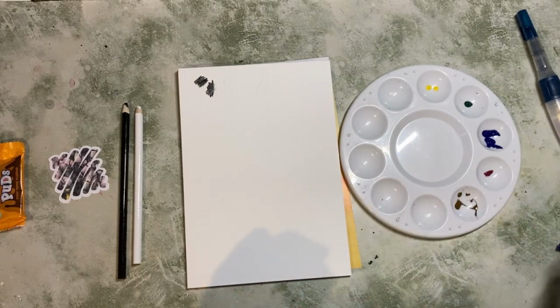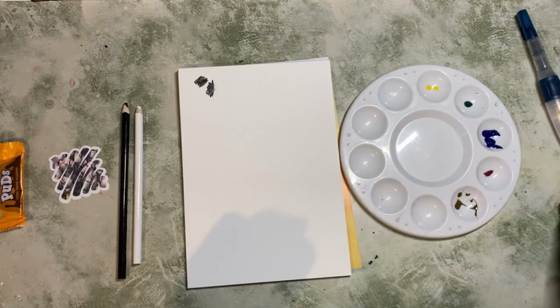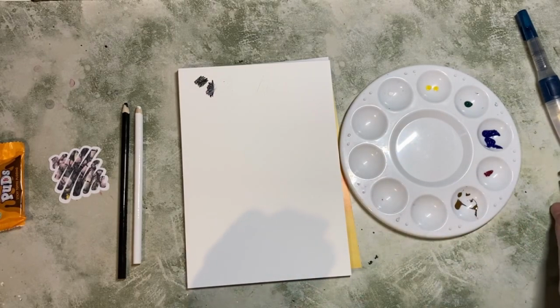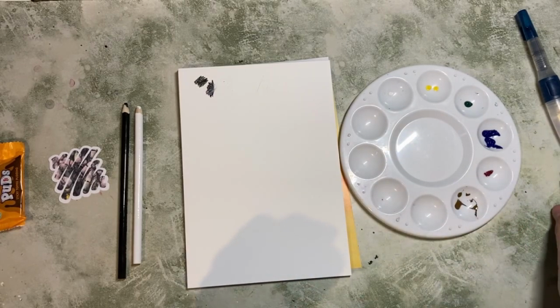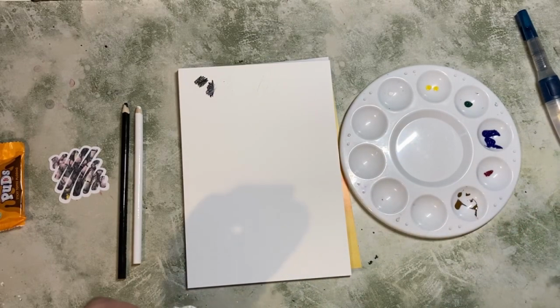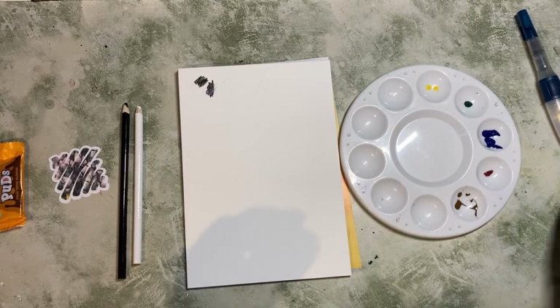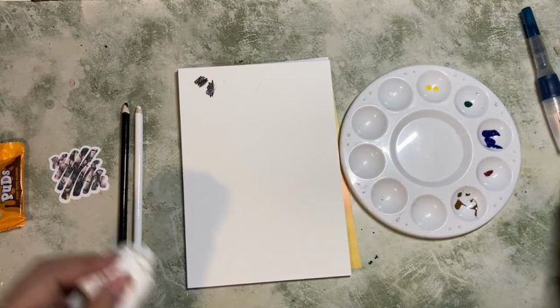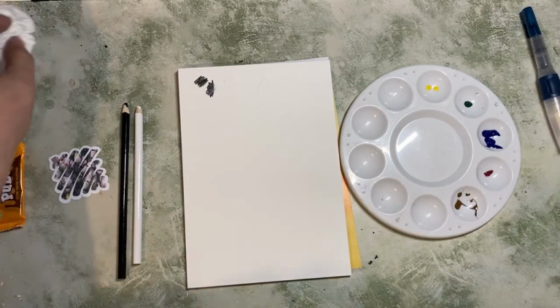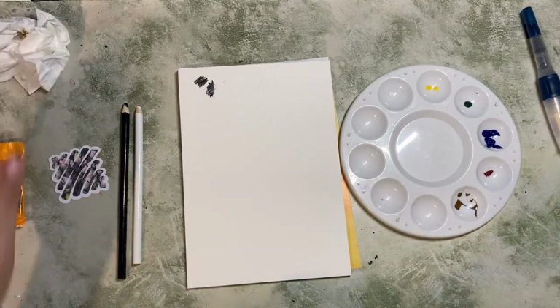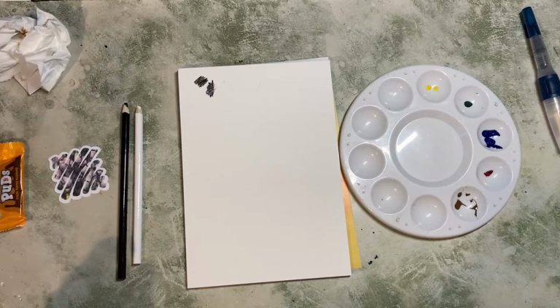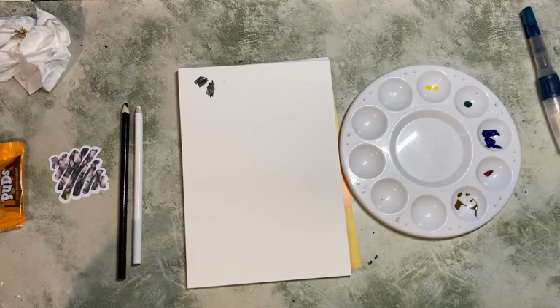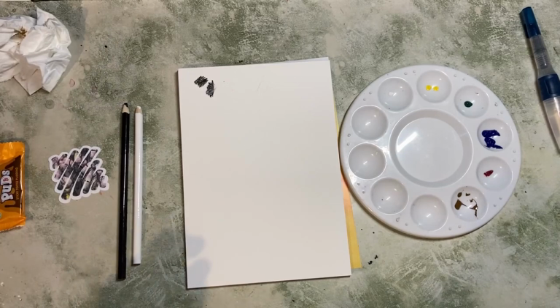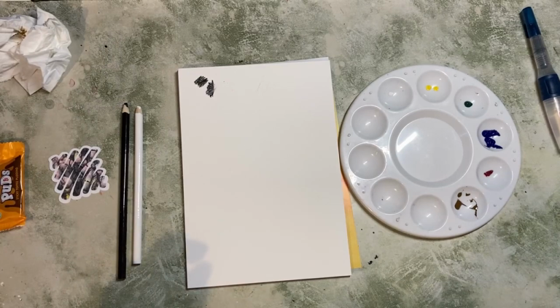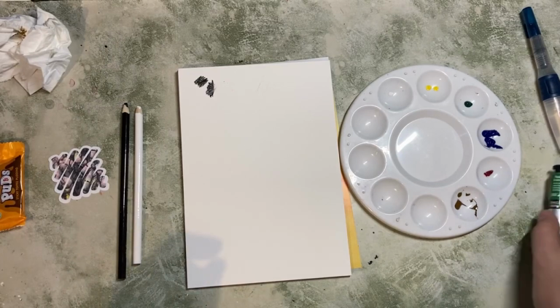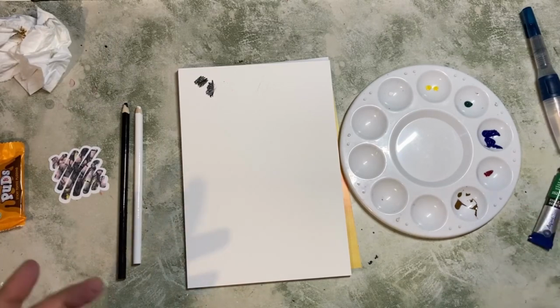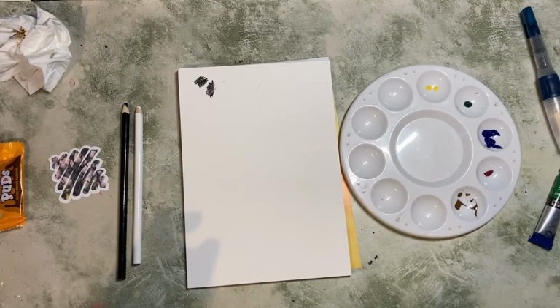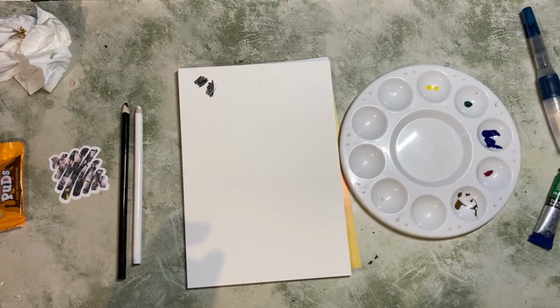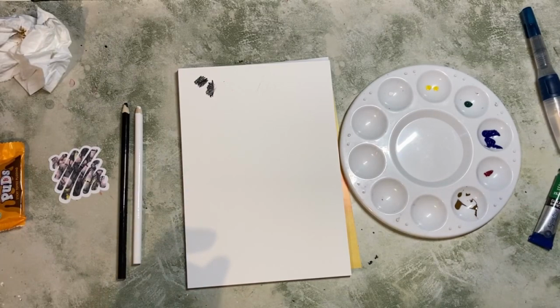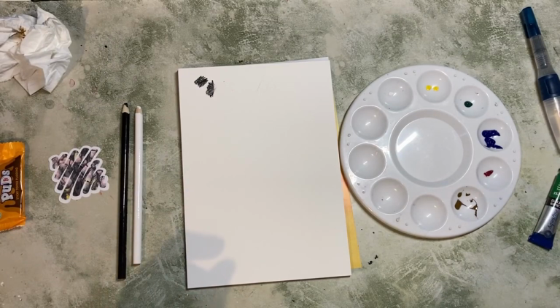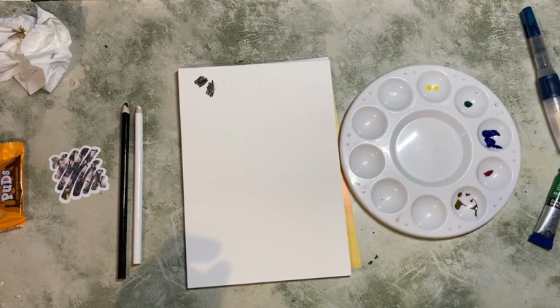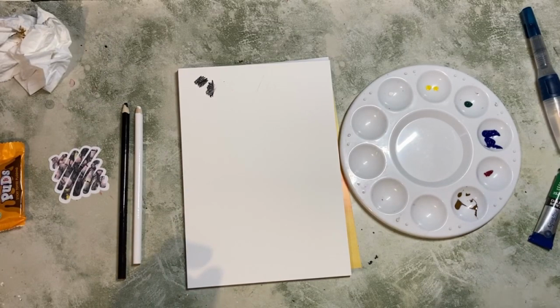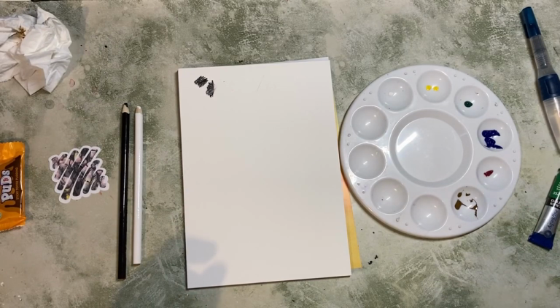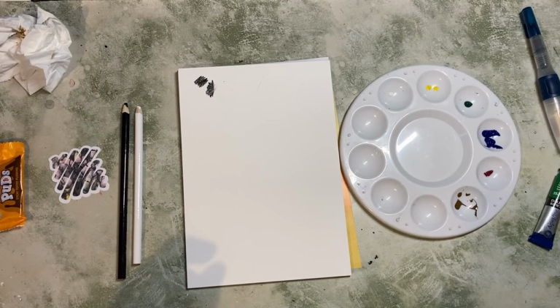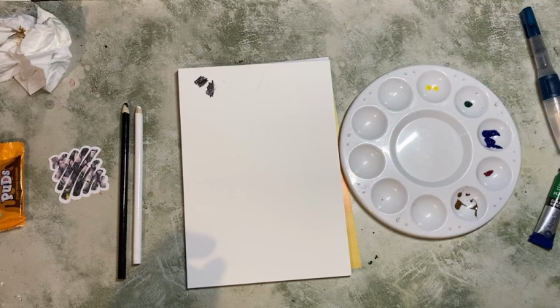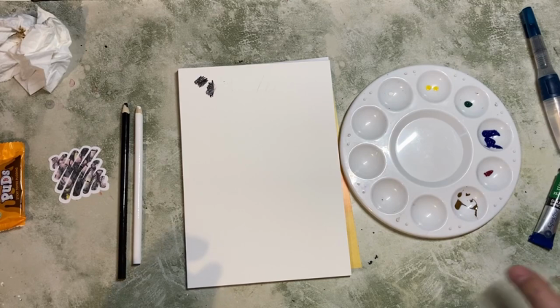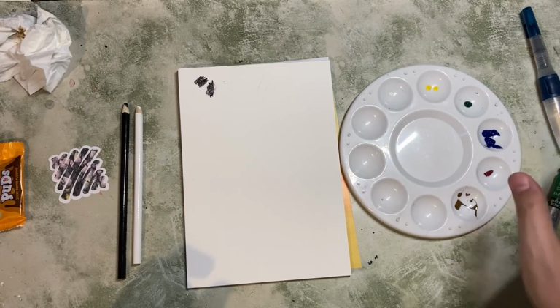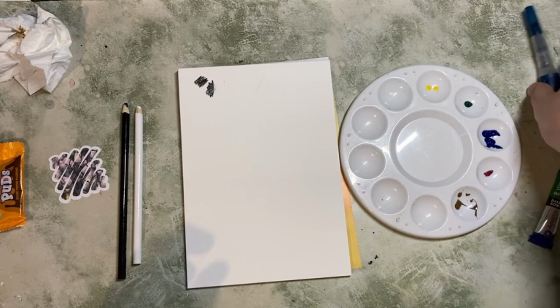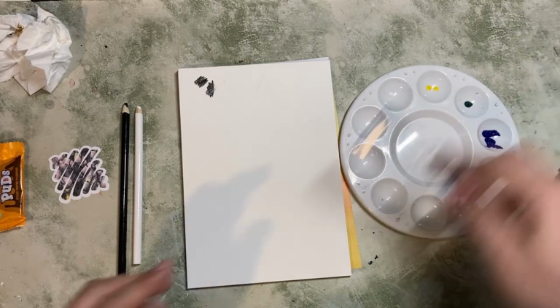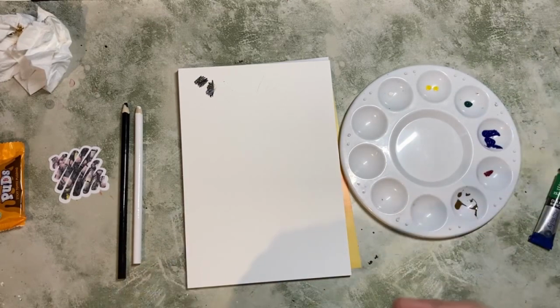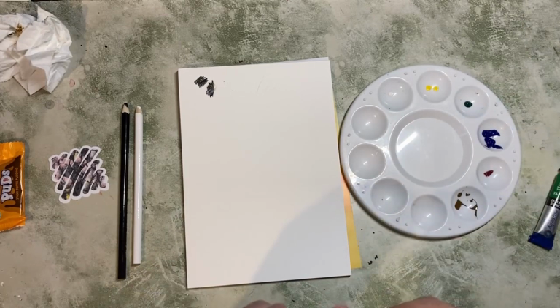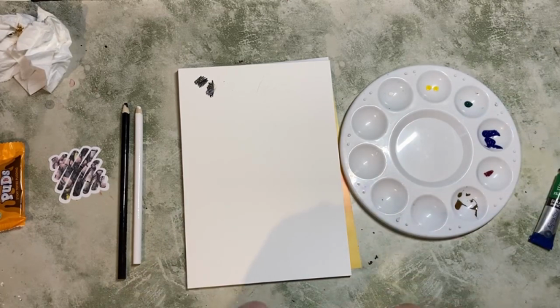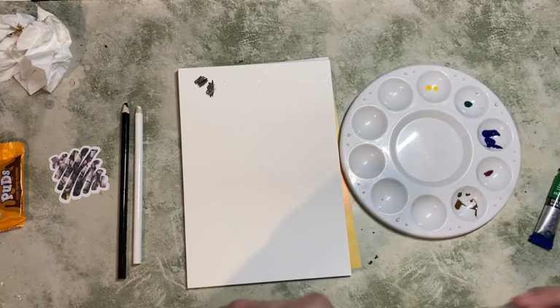The blue and raw sienna are very liquid. The green is kind of semi-liquid. The white, red, and yellow are quite firm. So that's nice to see.